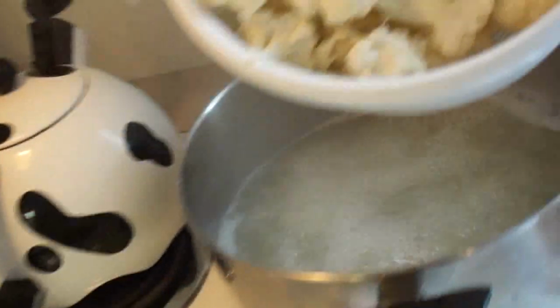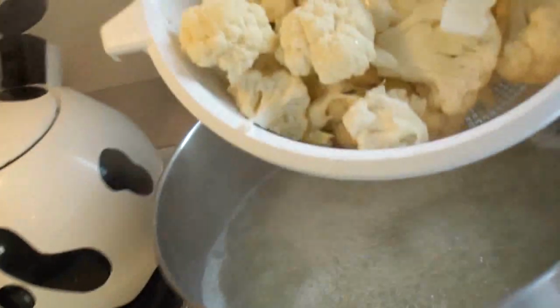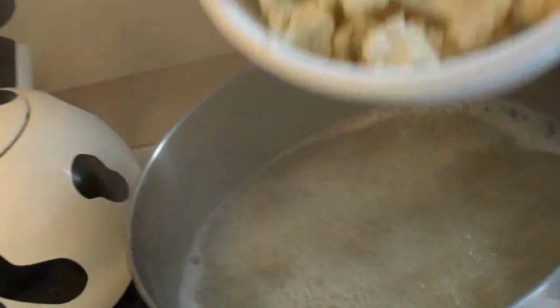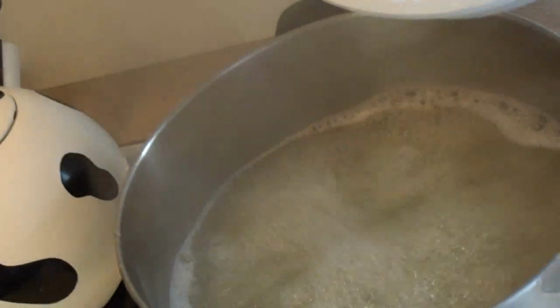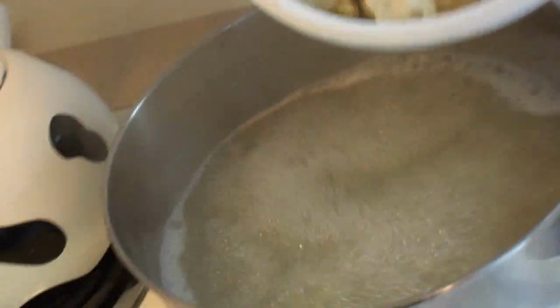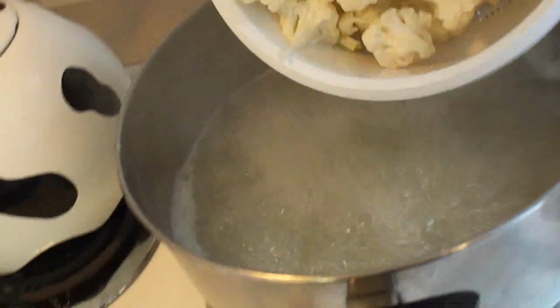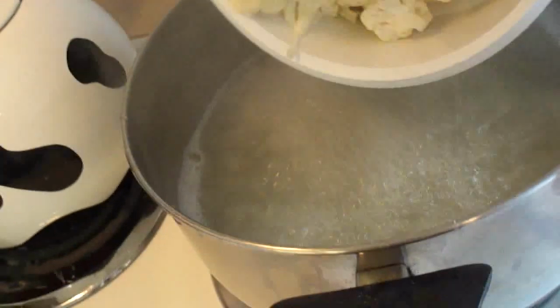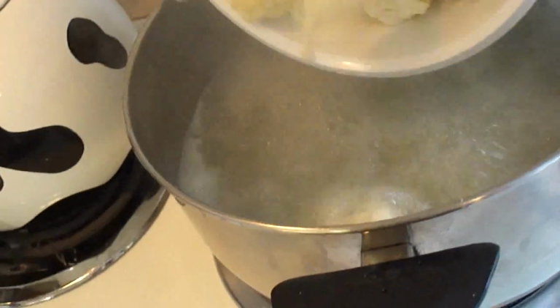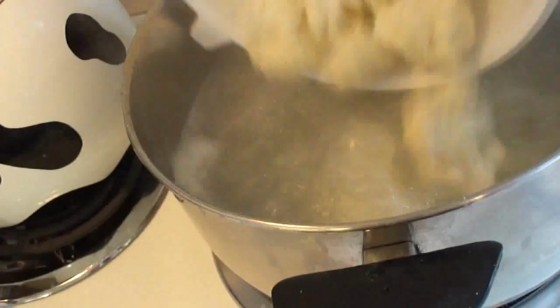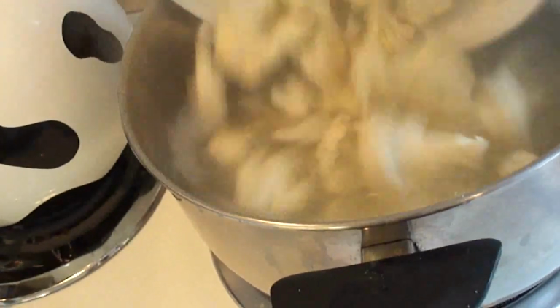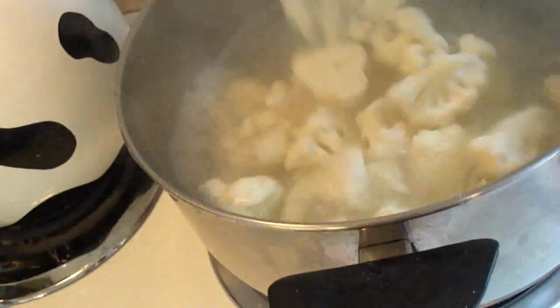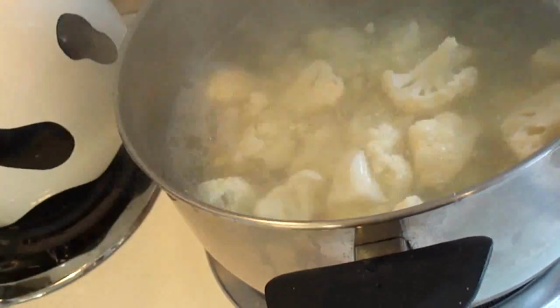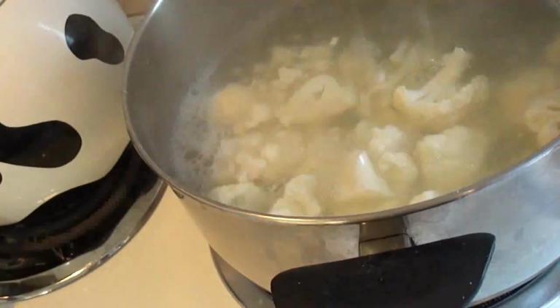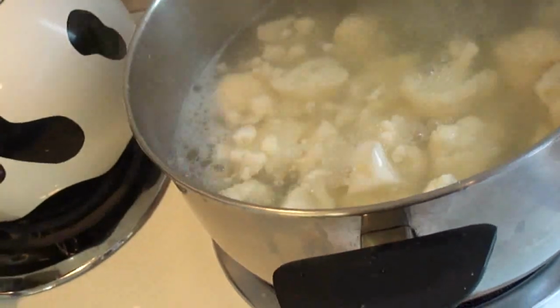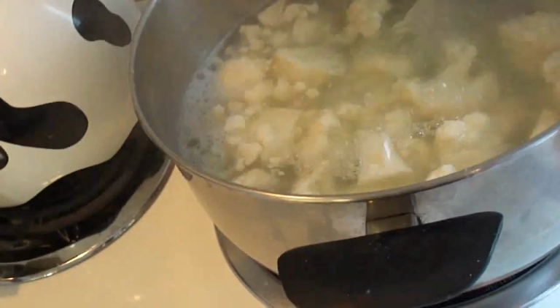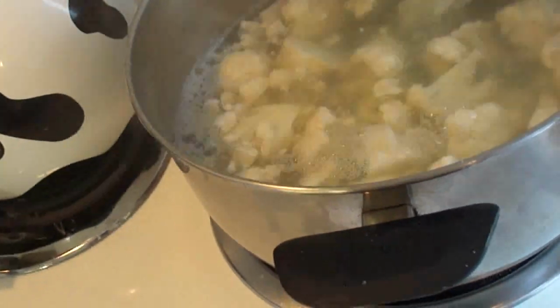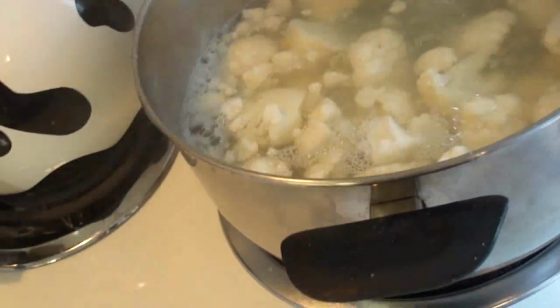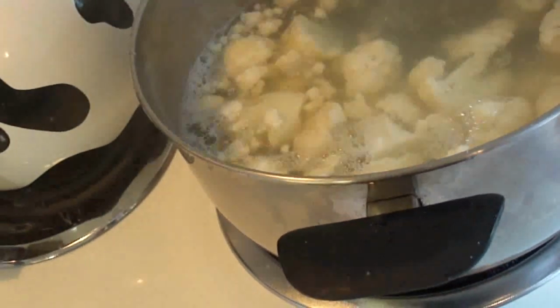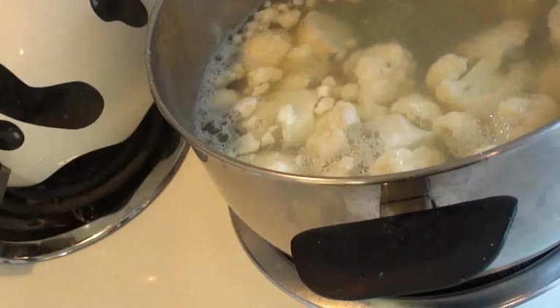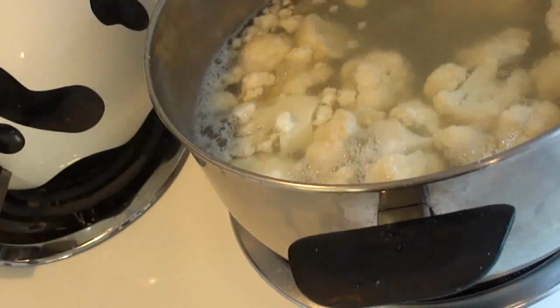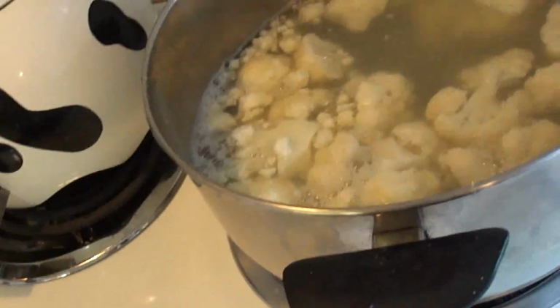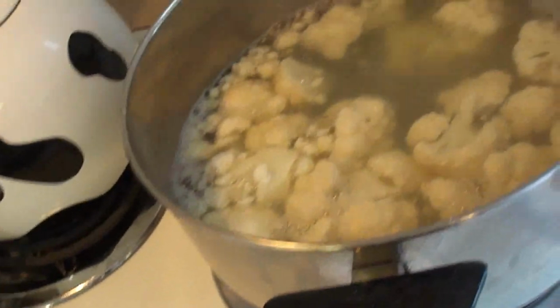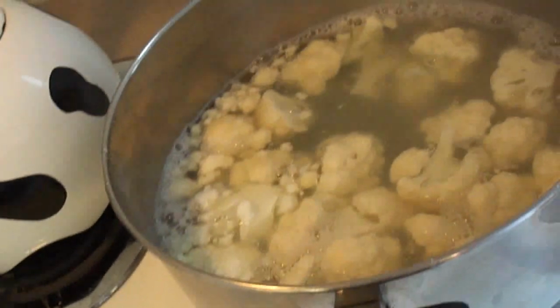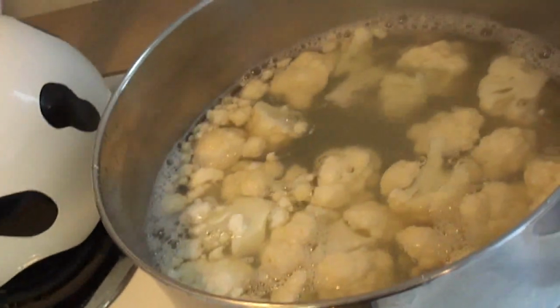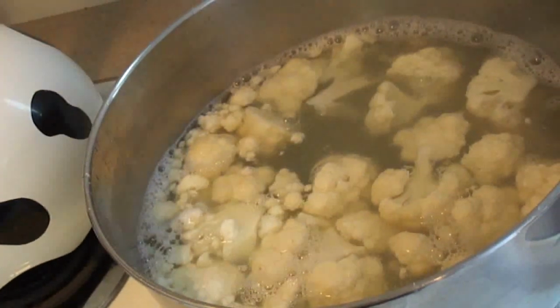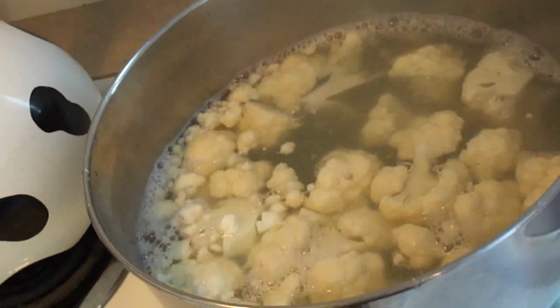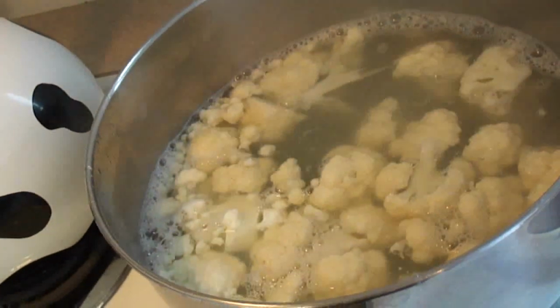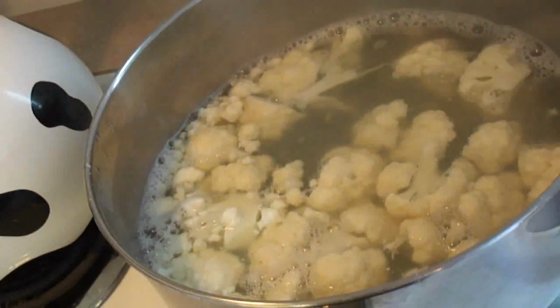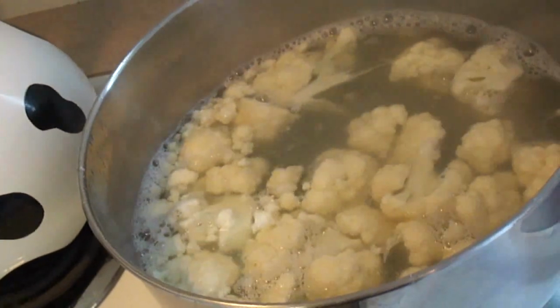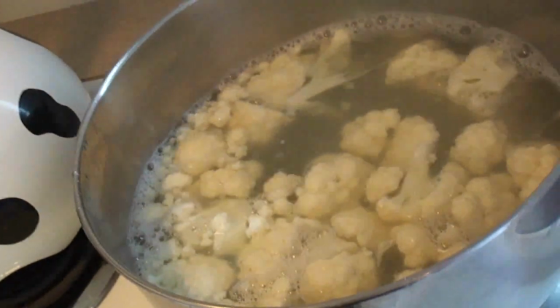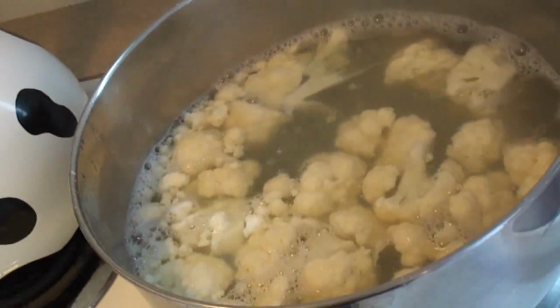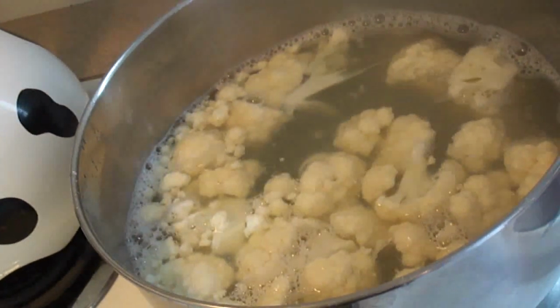In the pasta water, you're going to cook your cauliflower — half of a head of cauliflower cut up into bite-sized pieces.